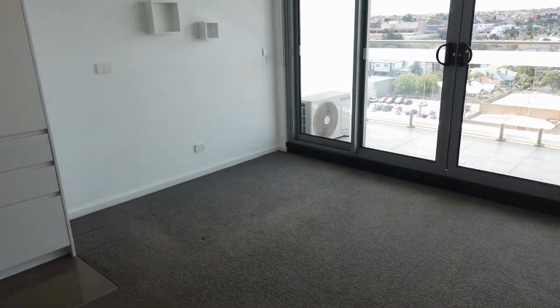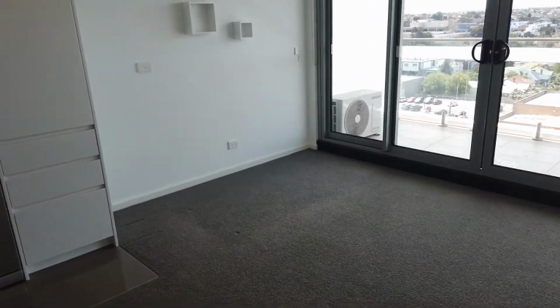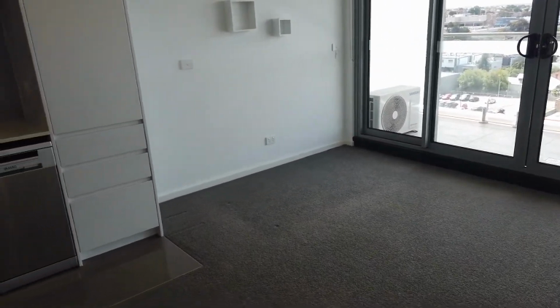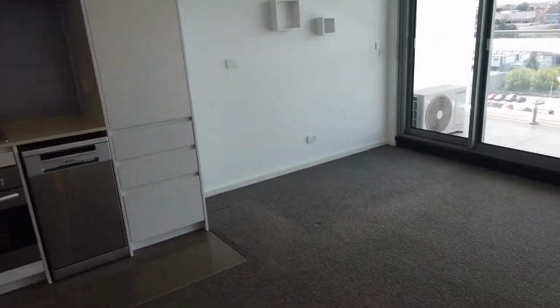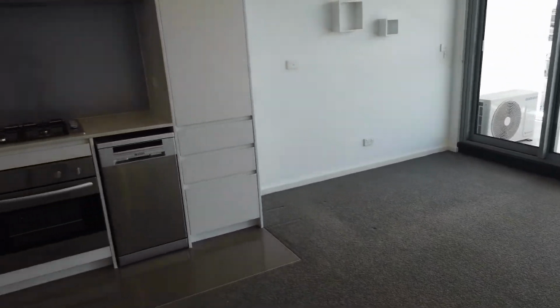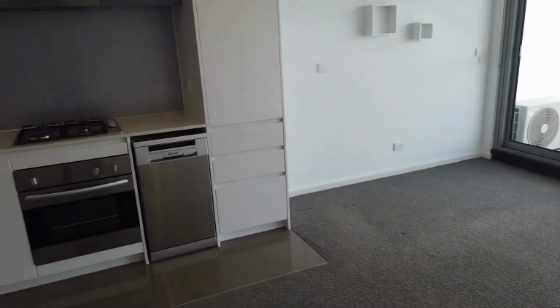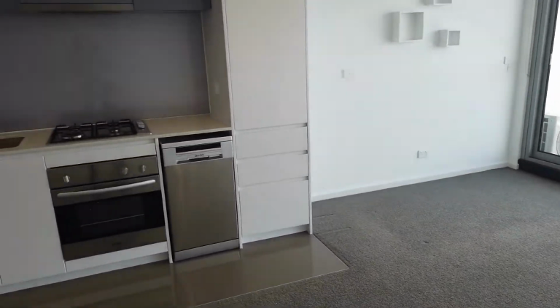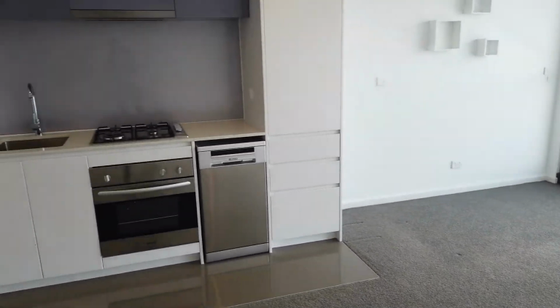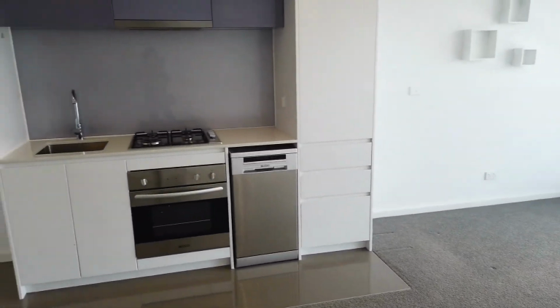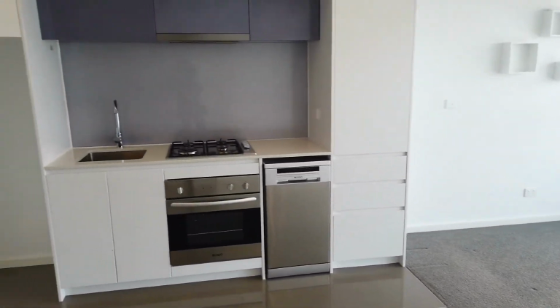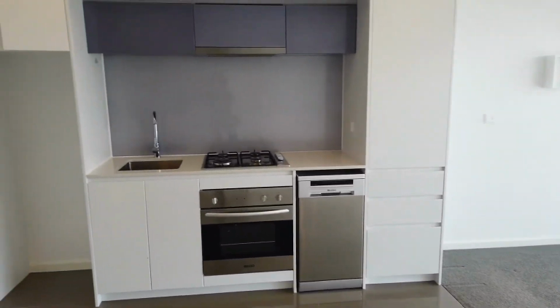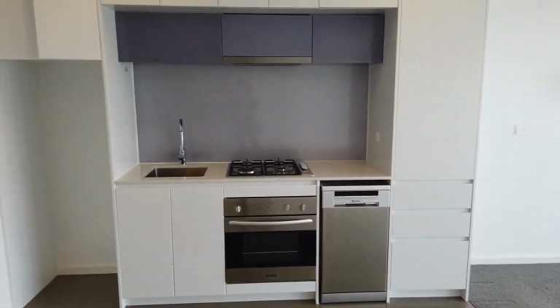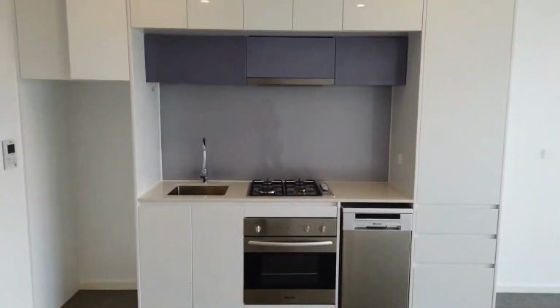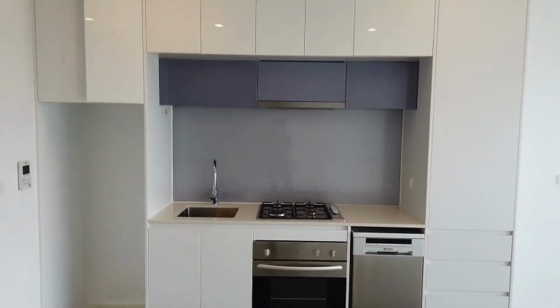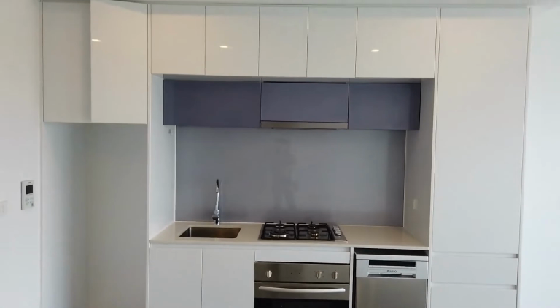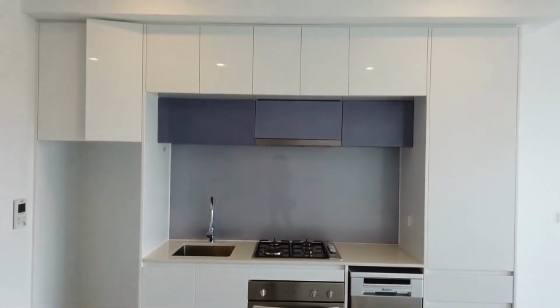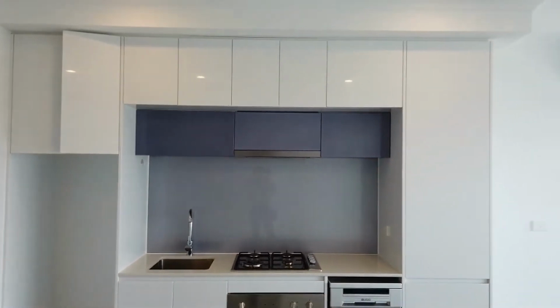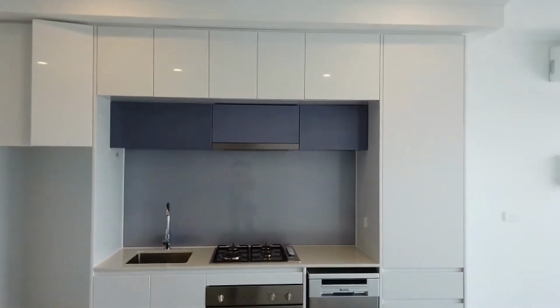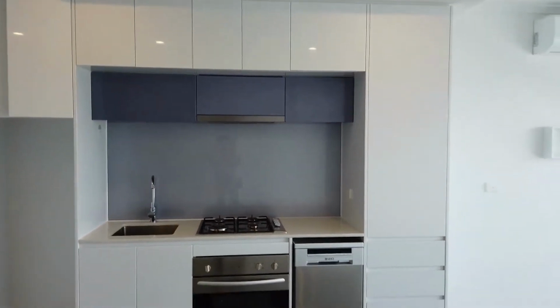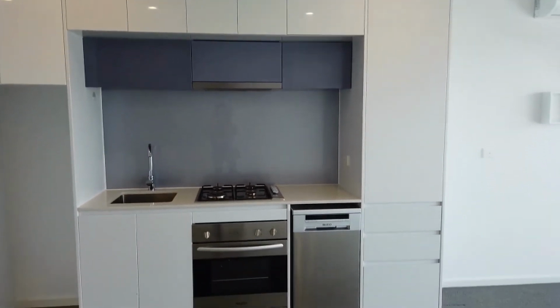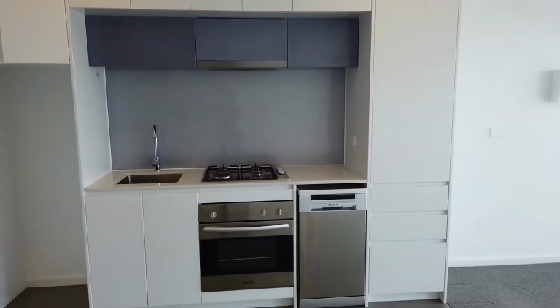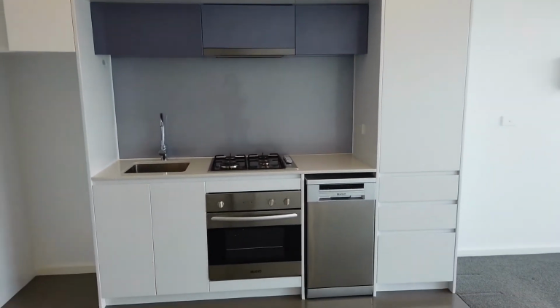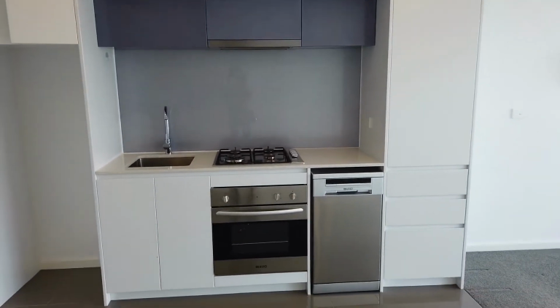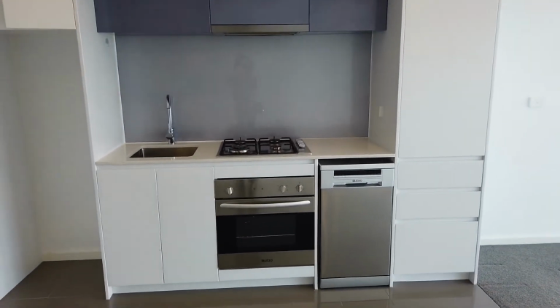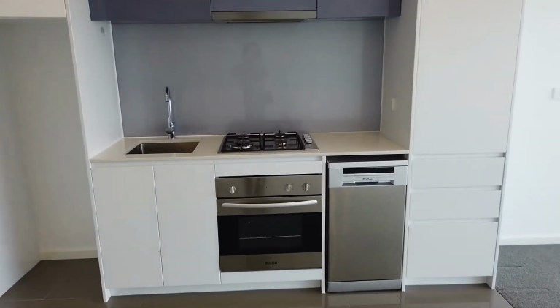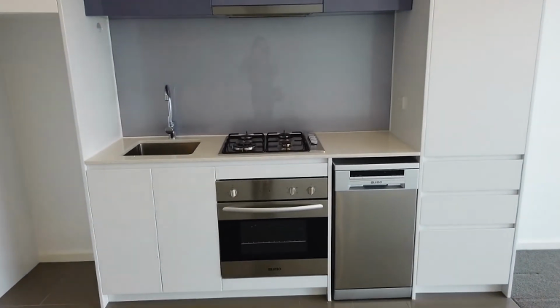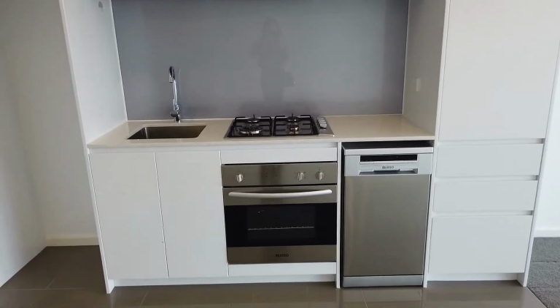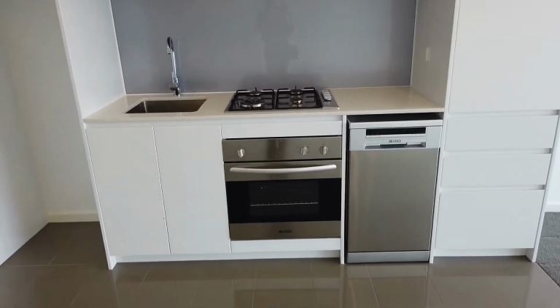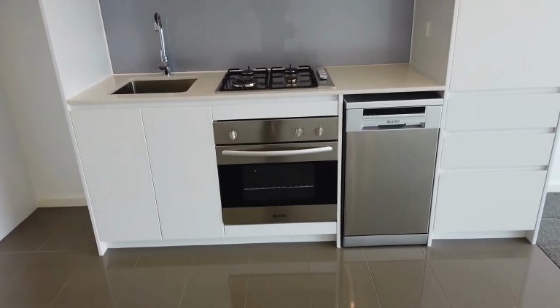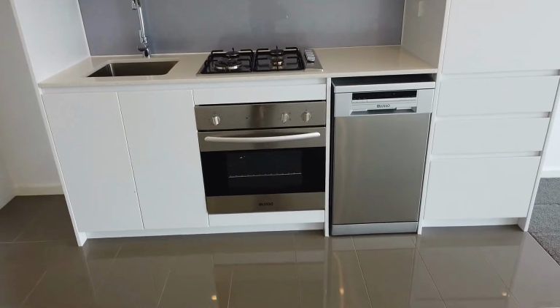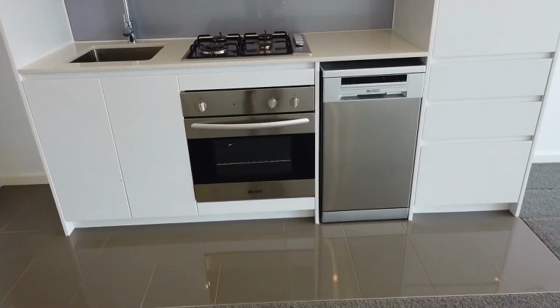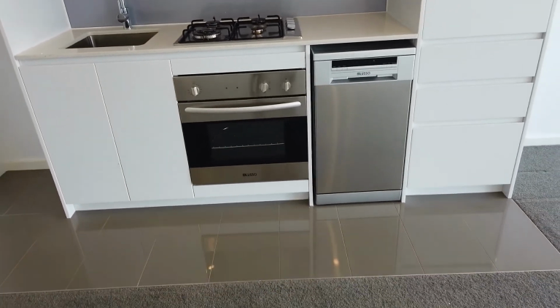Moving on to the kitchen. As you can see the kitchen comes with an abundance of pantry spaces. It comes with stainless steel appliances with gas cooktop, built-in oven and dishwasher.